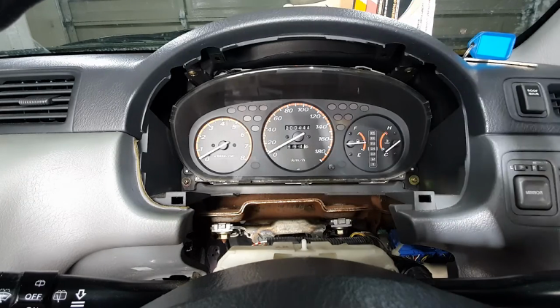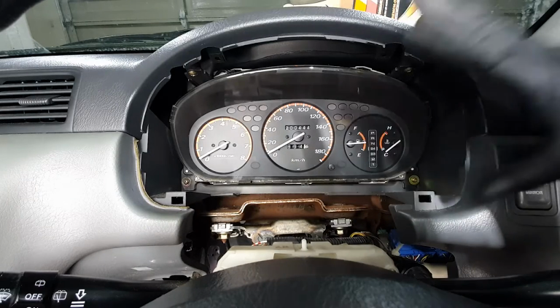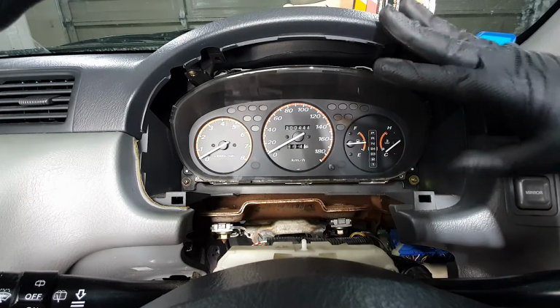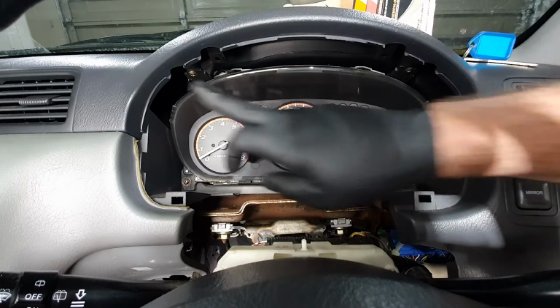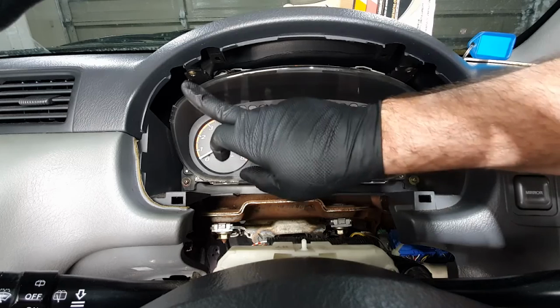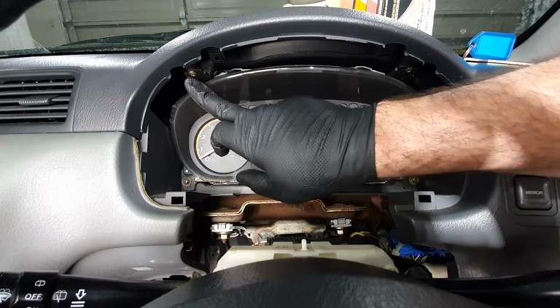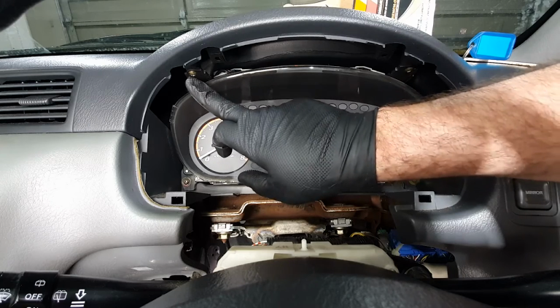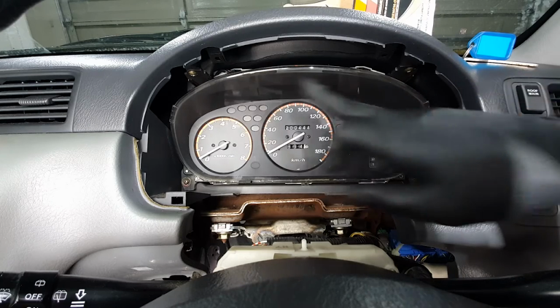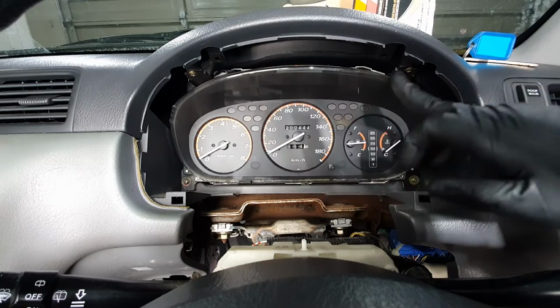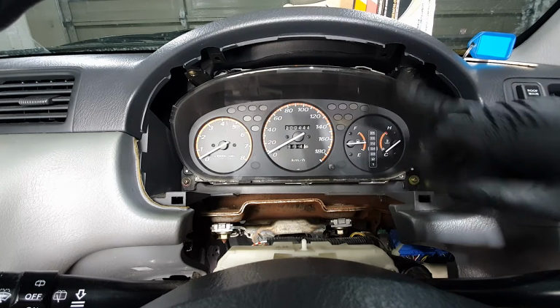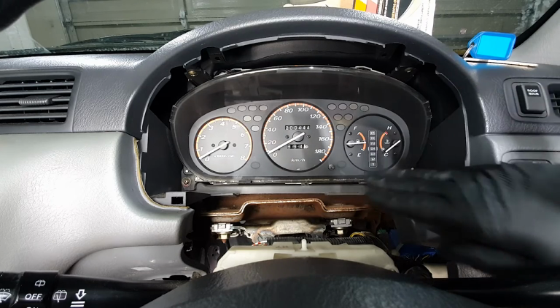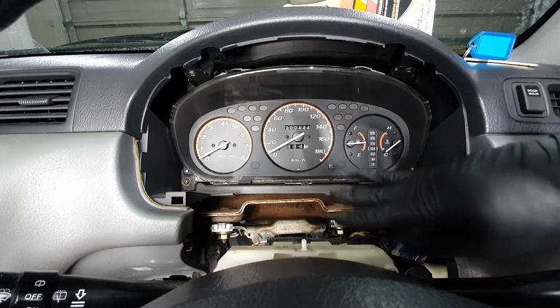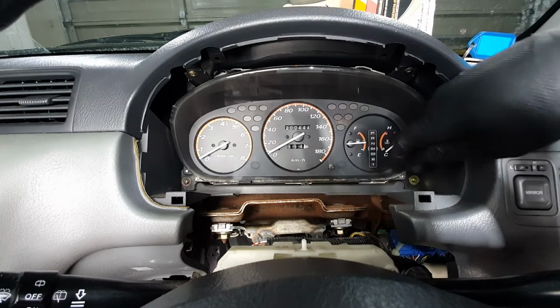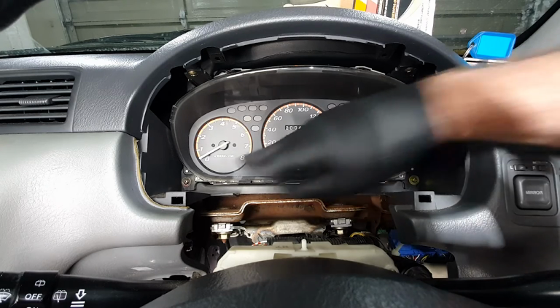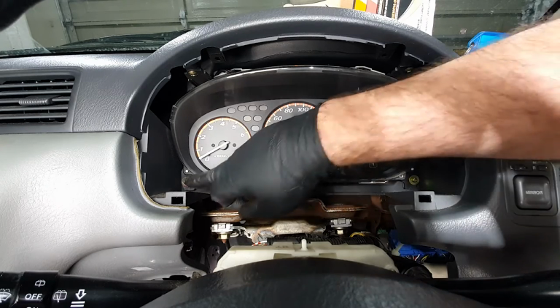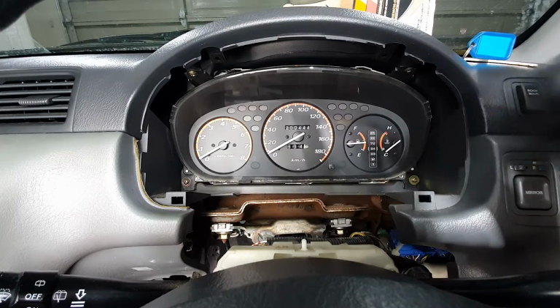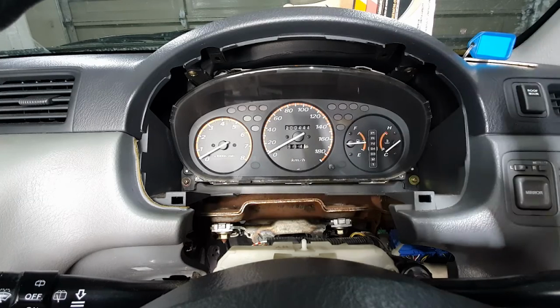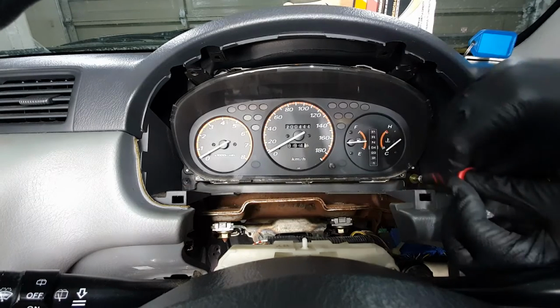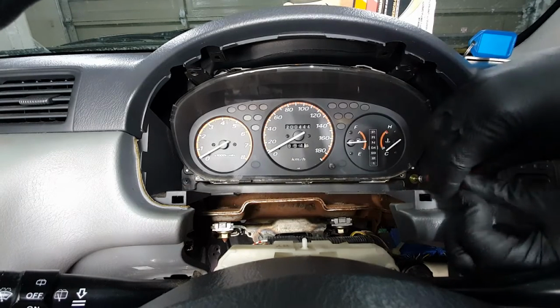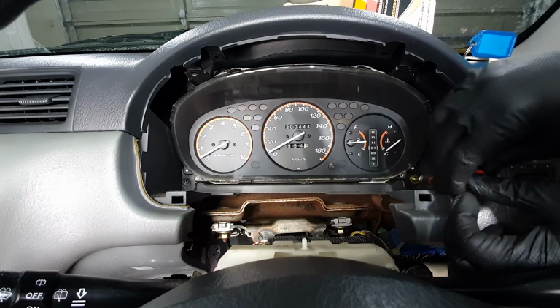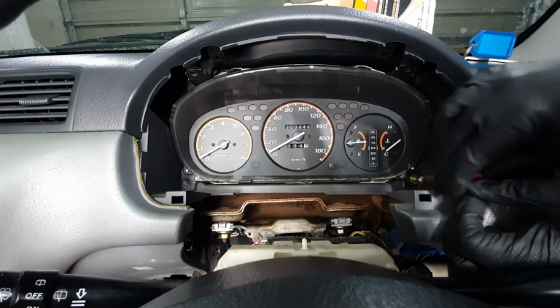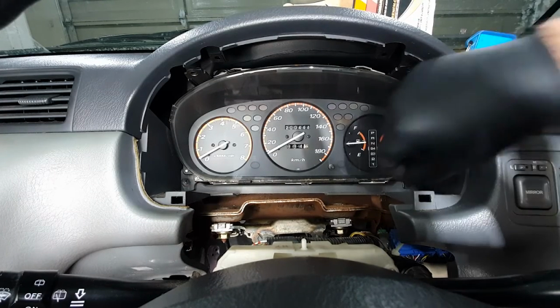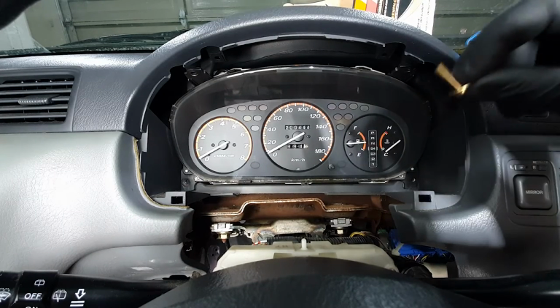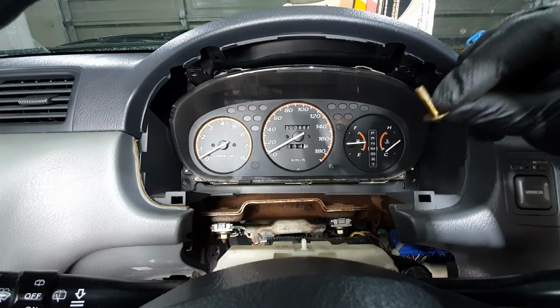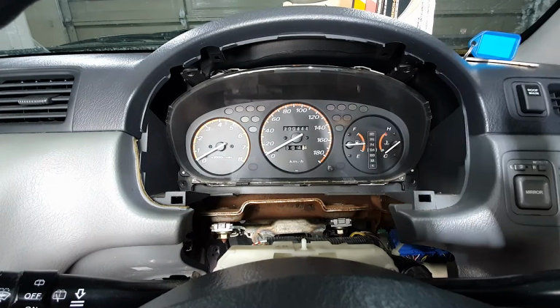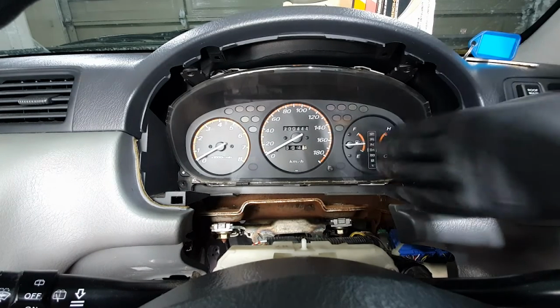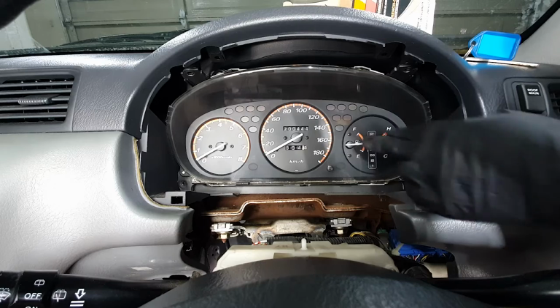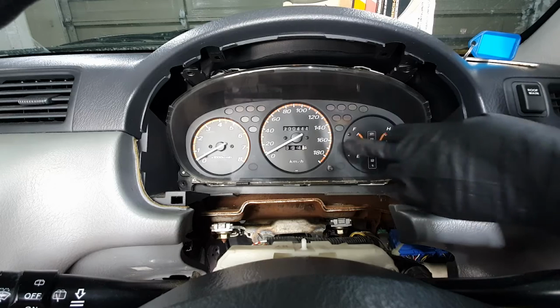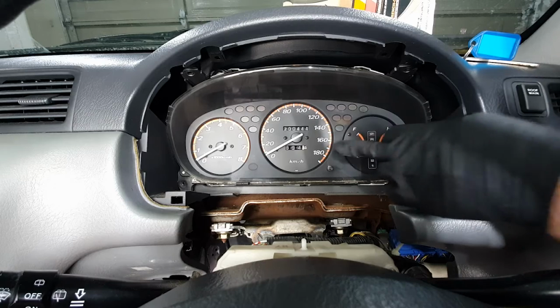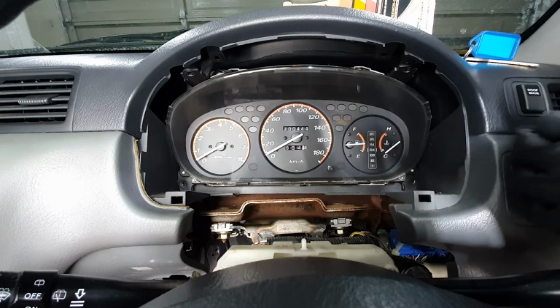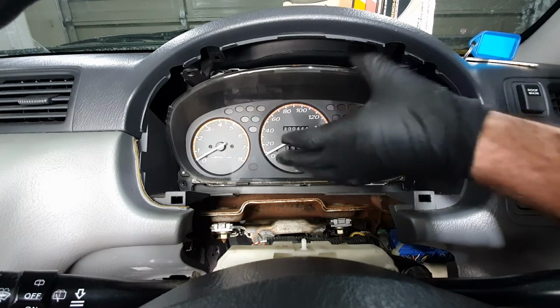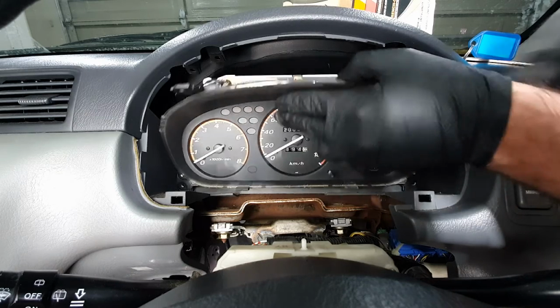Once the bezel is off, there's just a Phillips here, a Phillips here, one down in this corner, and one over in this corner. Once you've got the screws out, just pull it forward.